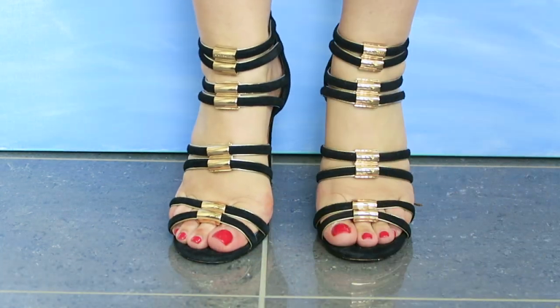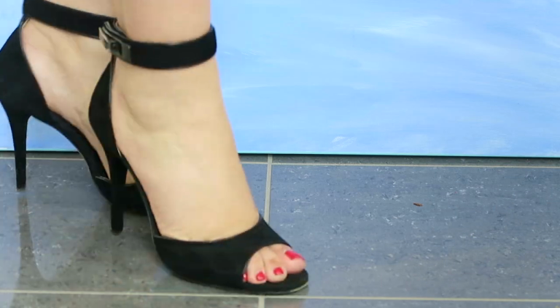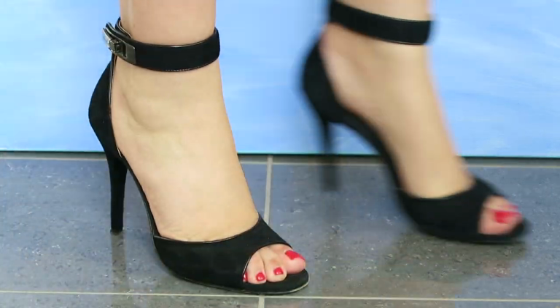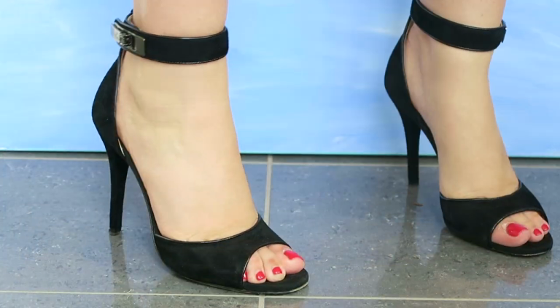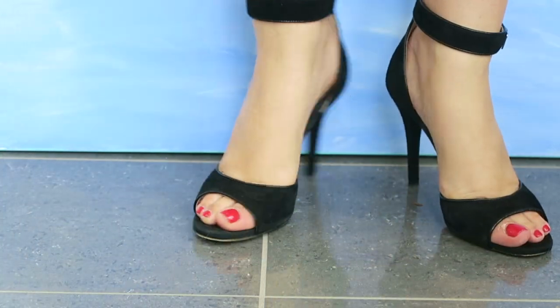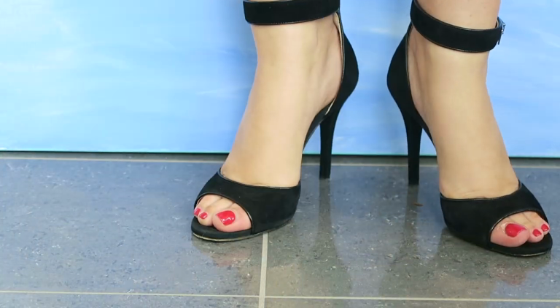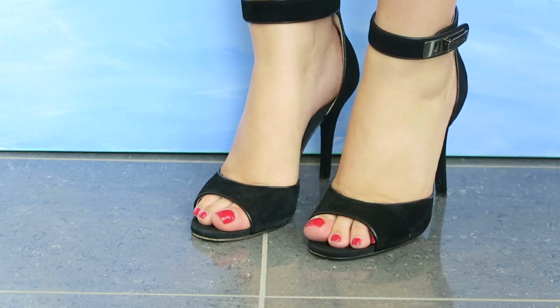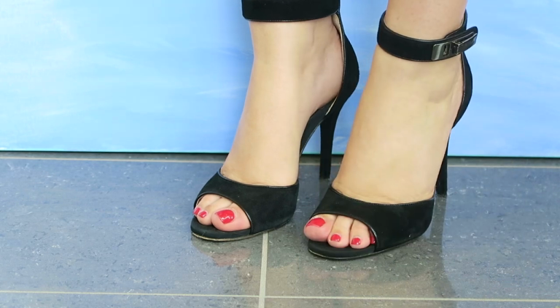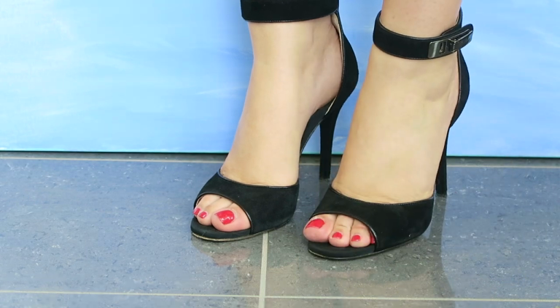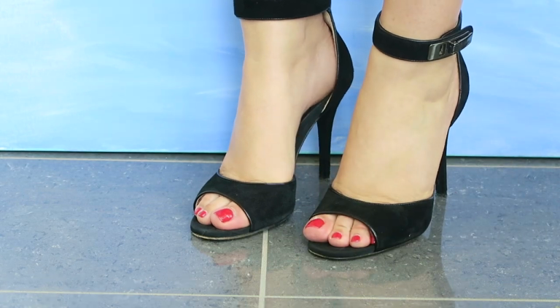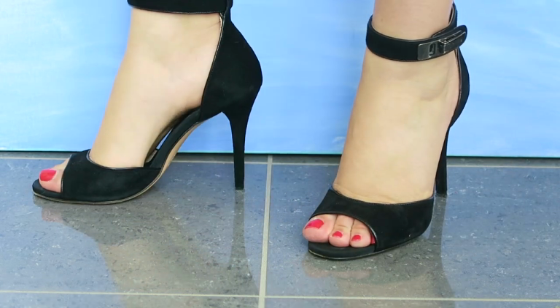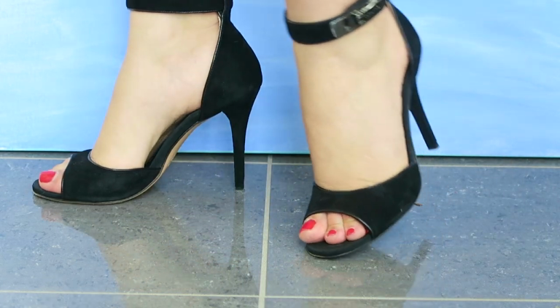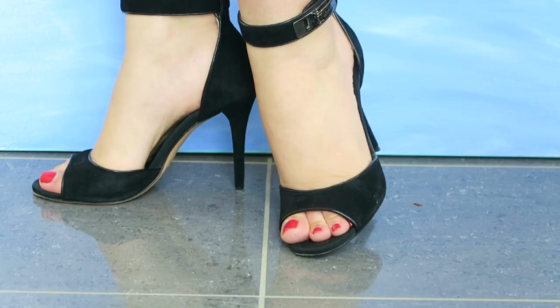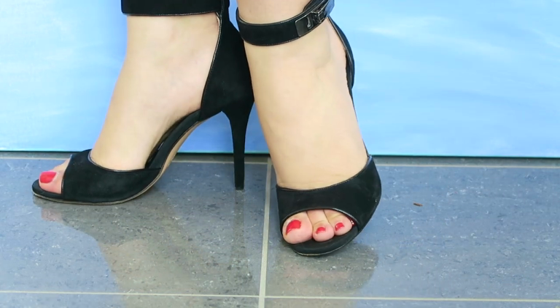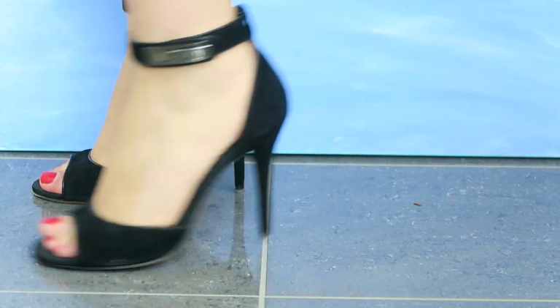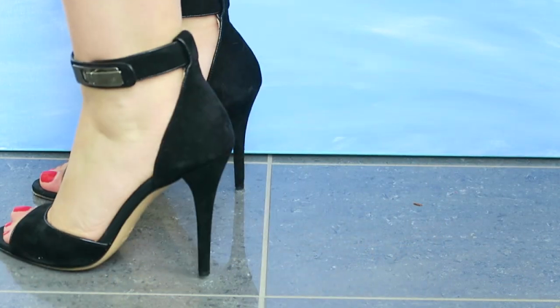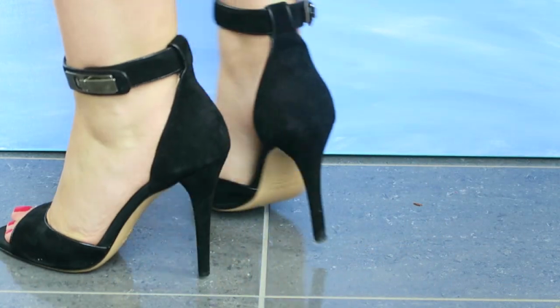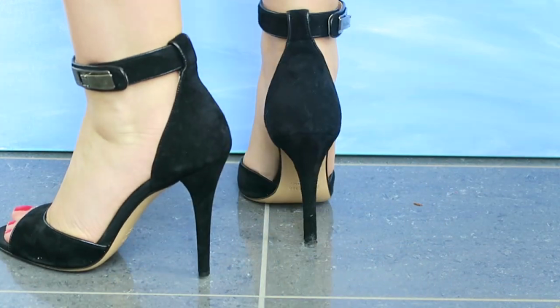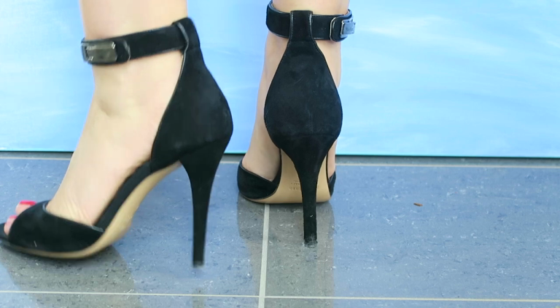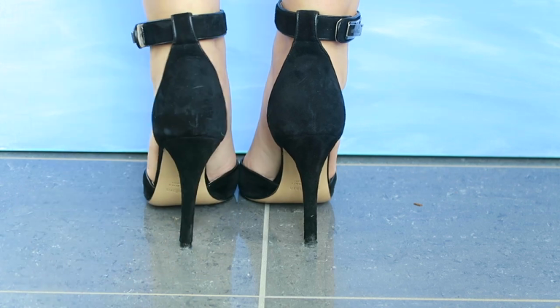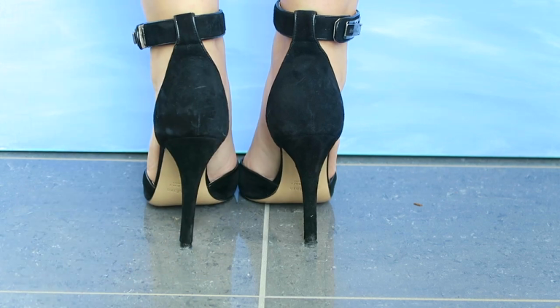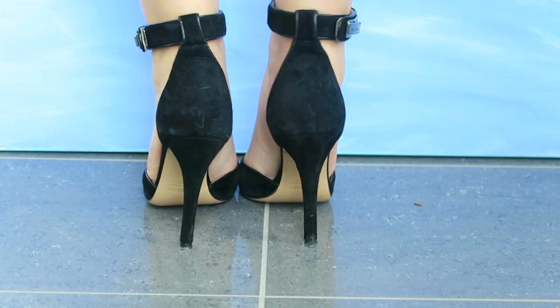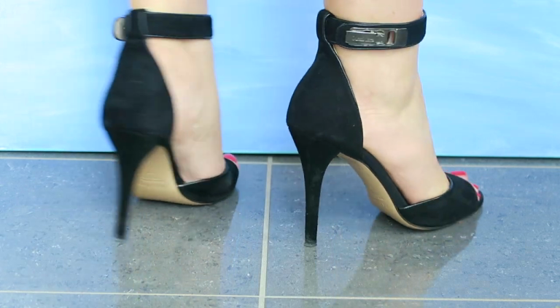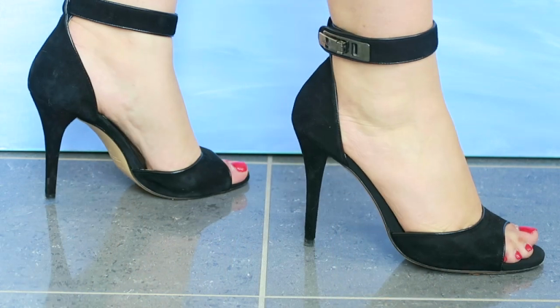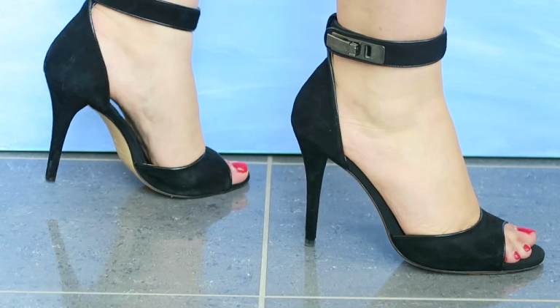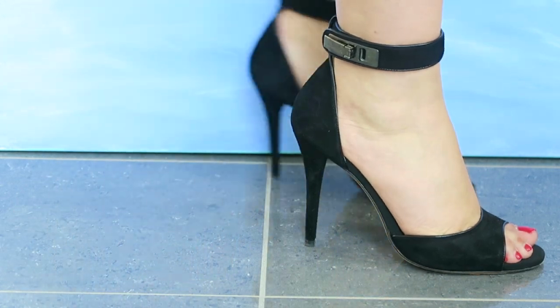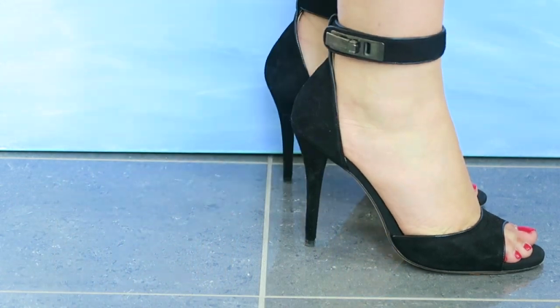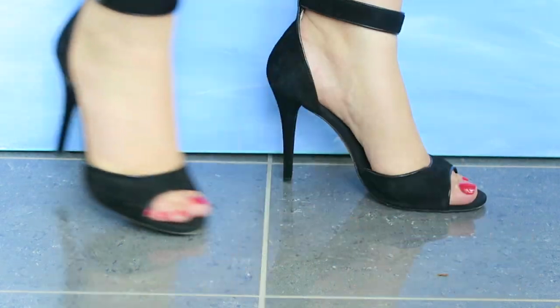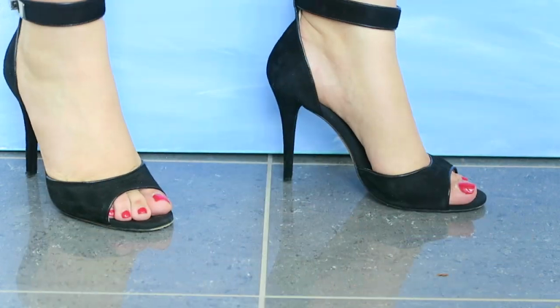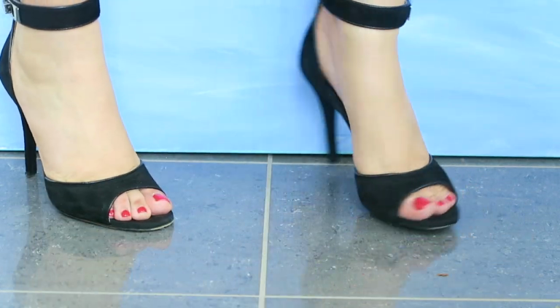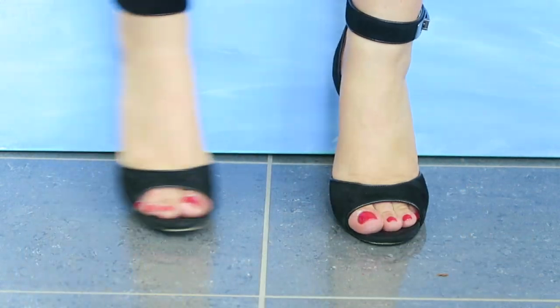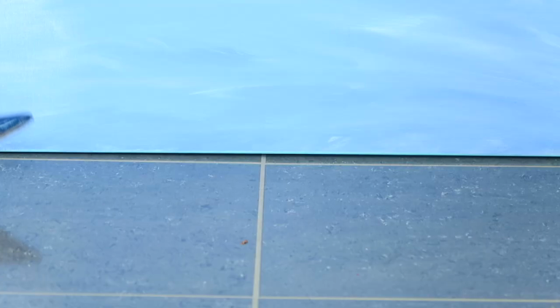These black high heels are from Max Mara — I purchased them at TK Maxx. They were still quite pricey but worth it because they're very comfortable. Somehow the strap around the ankle really keeps them in place, so they don't rub anywhere and are easy to walk in.